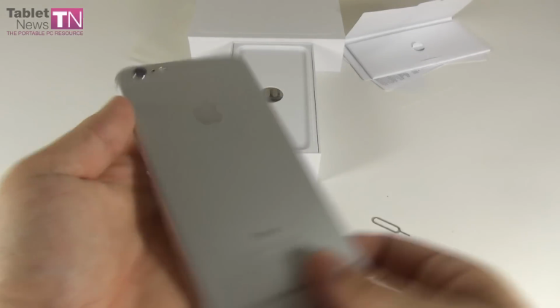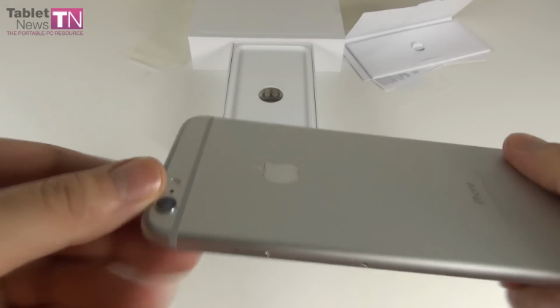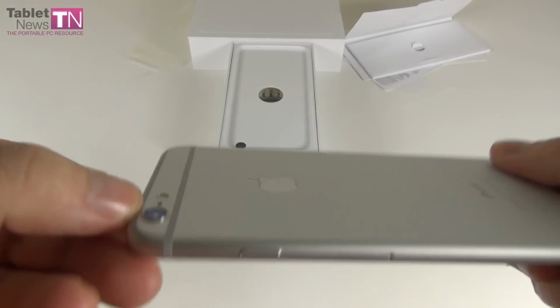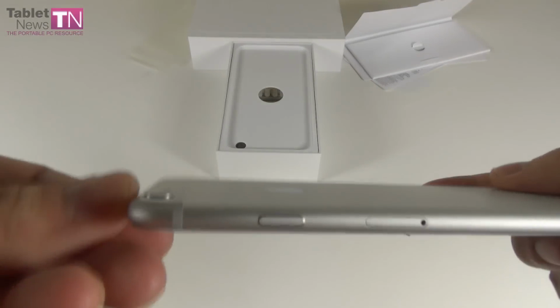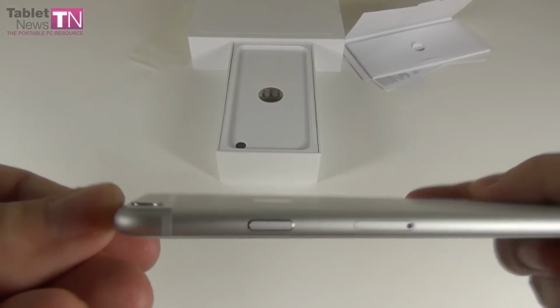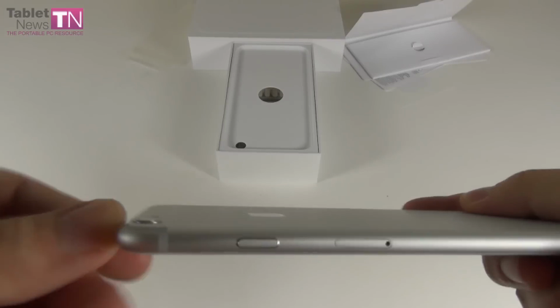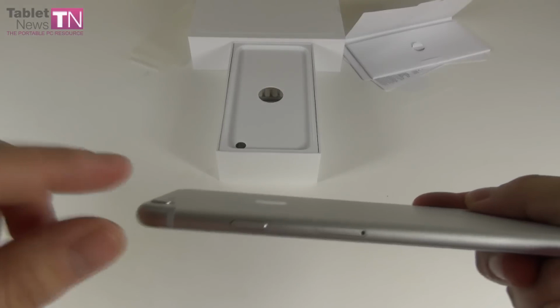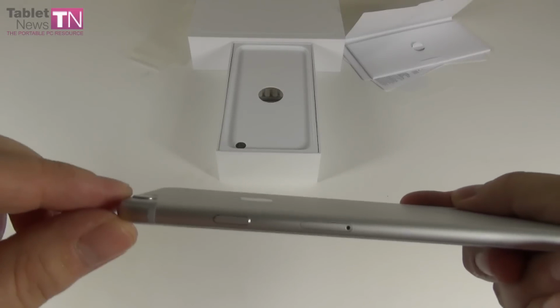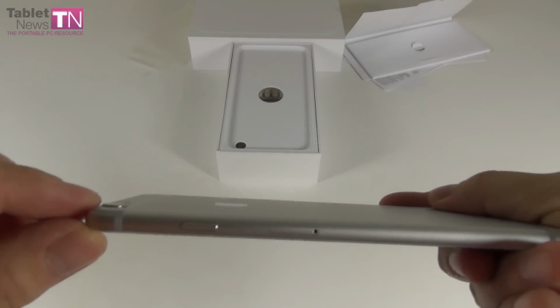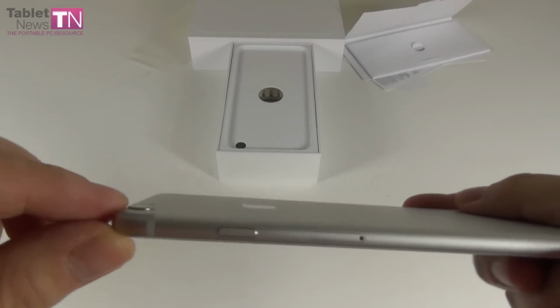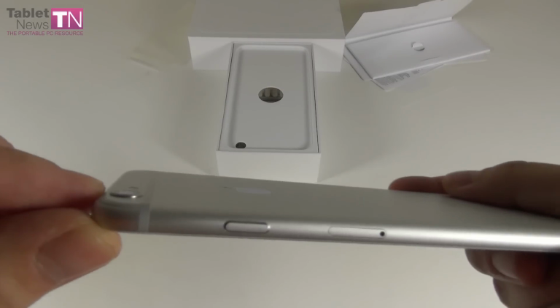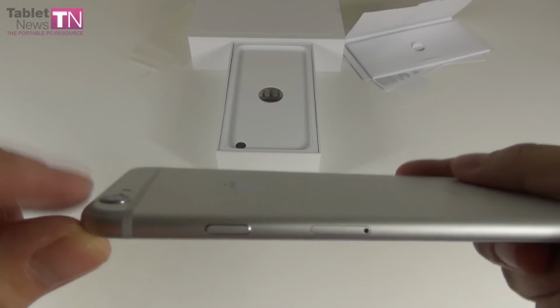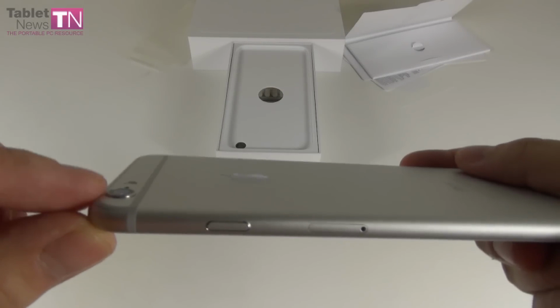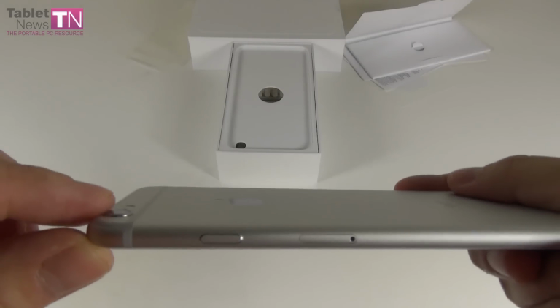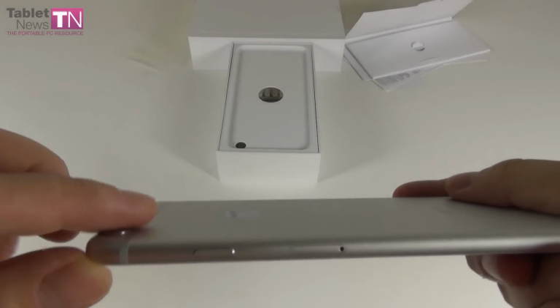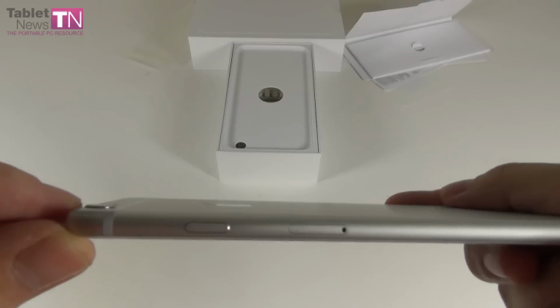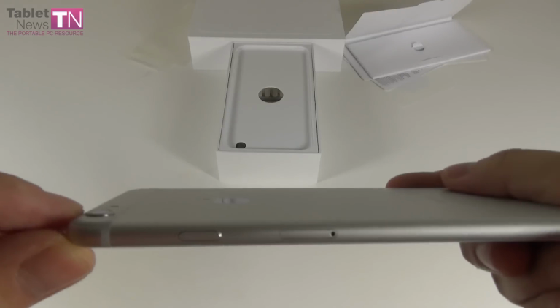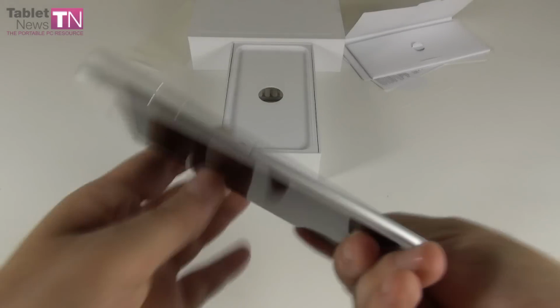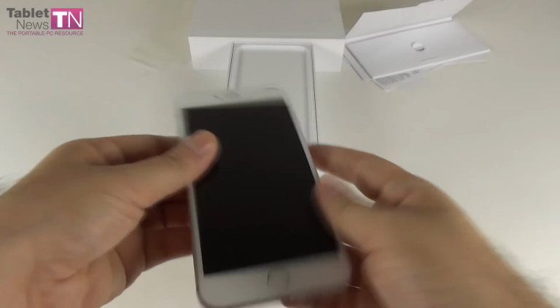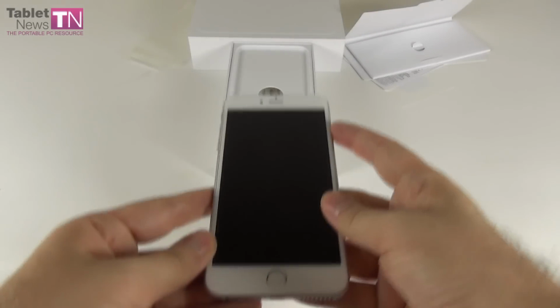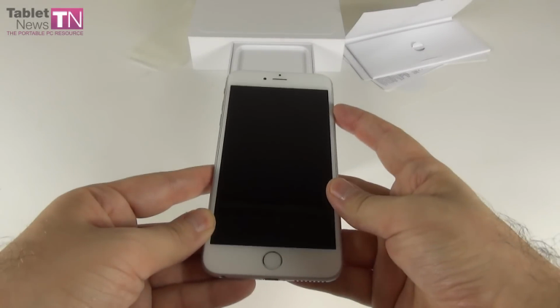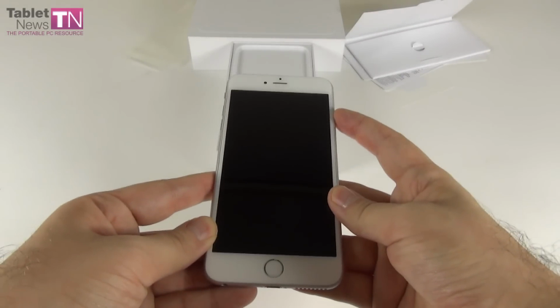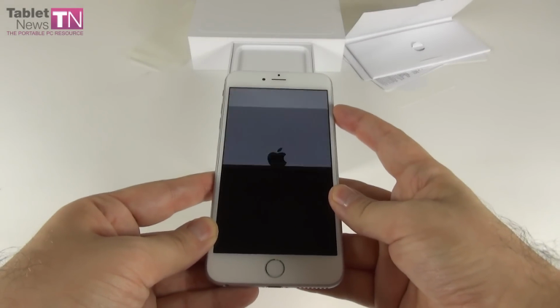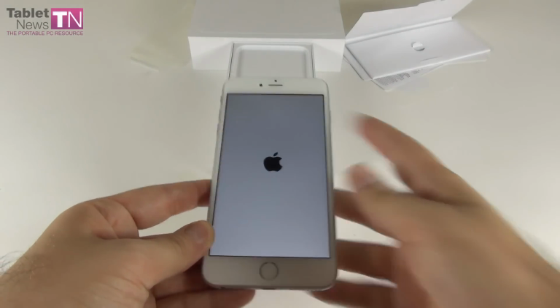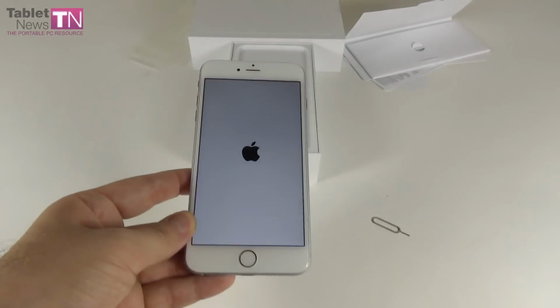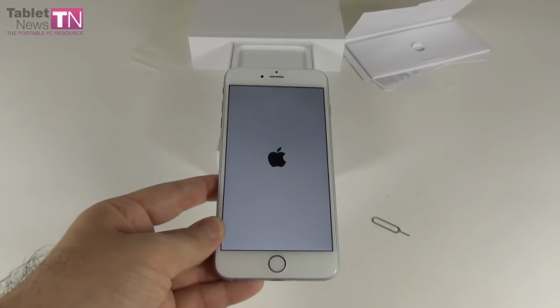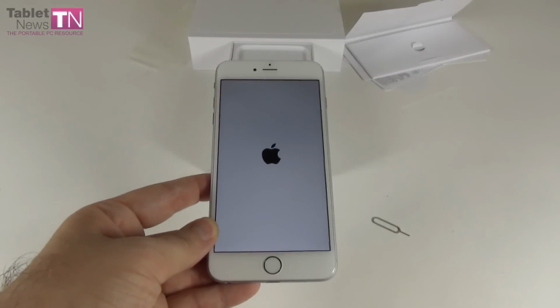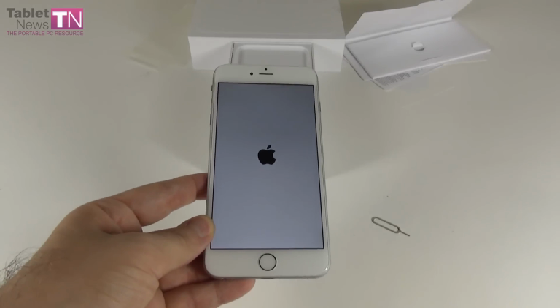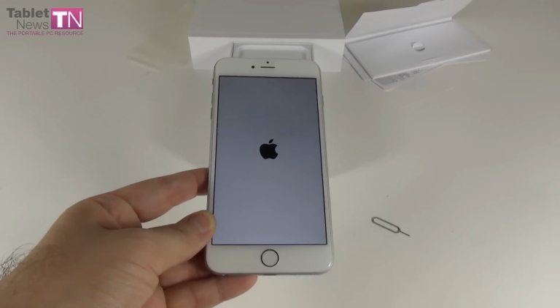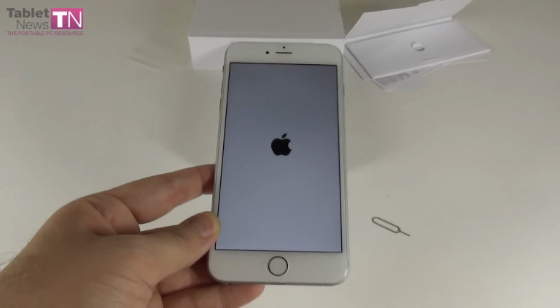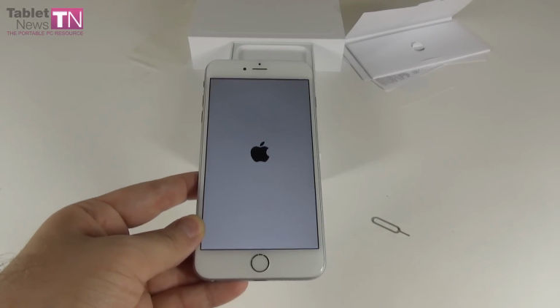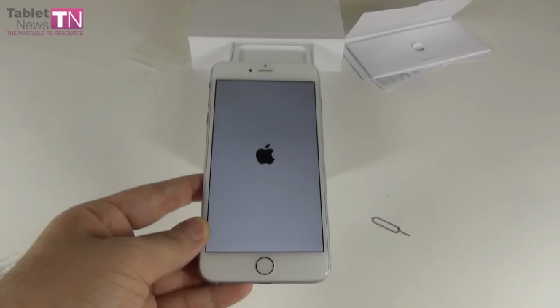The proximity sensor and the camera have been reversed — their places have been switched. At the back there is a camera that protrudes from the case. I've seen on the web that people are complaining about this, but it doesn't stand out as much as I thought it would, so it's actually okay. iPhone 6 Plus booting up for the first time here at tabletnews.com.